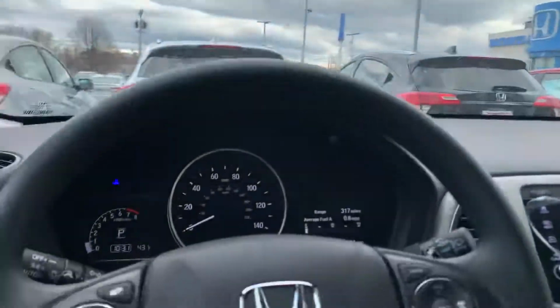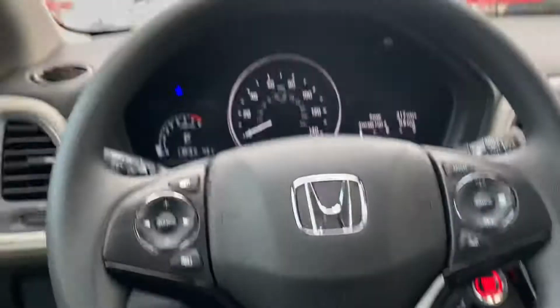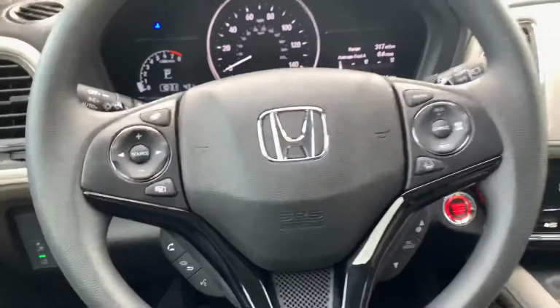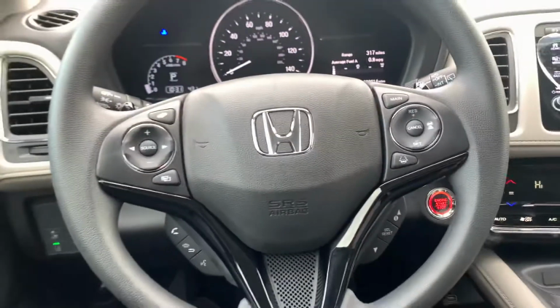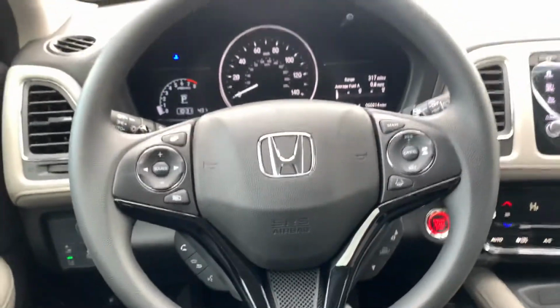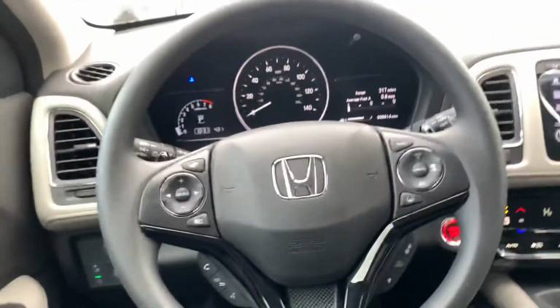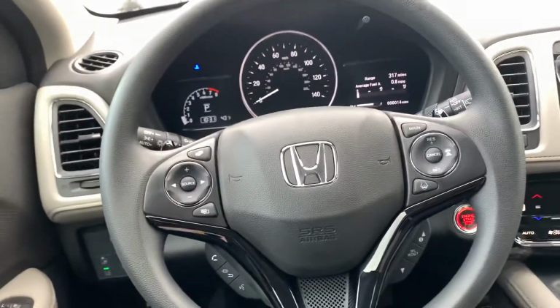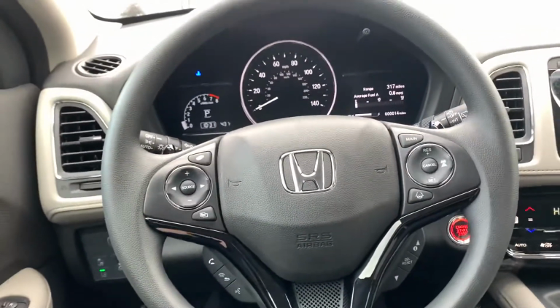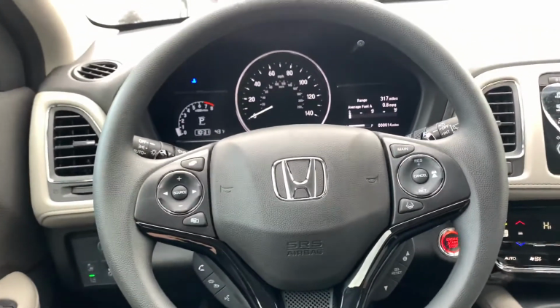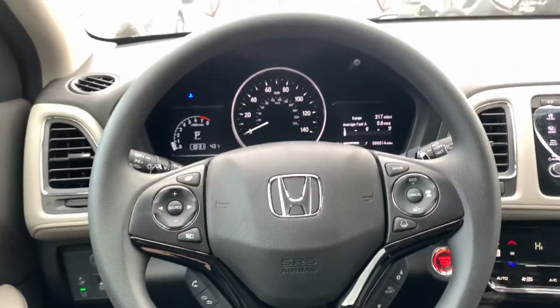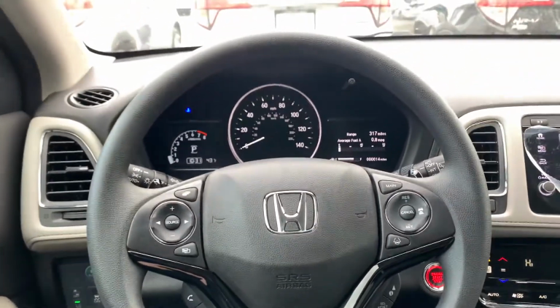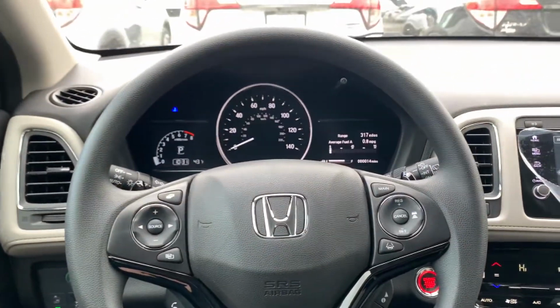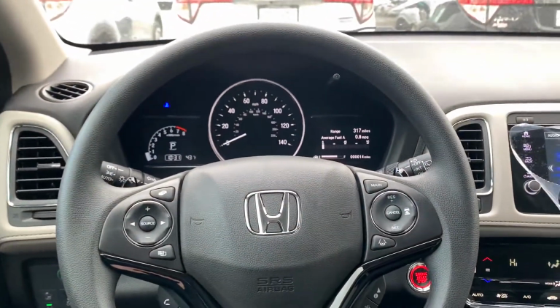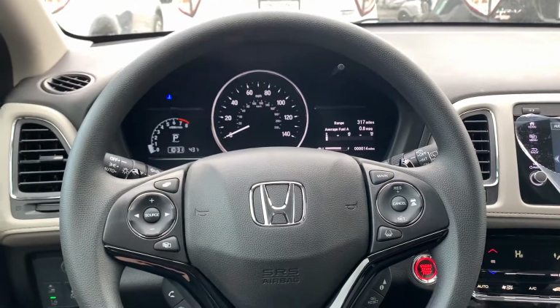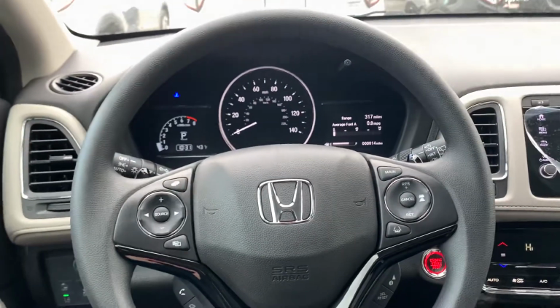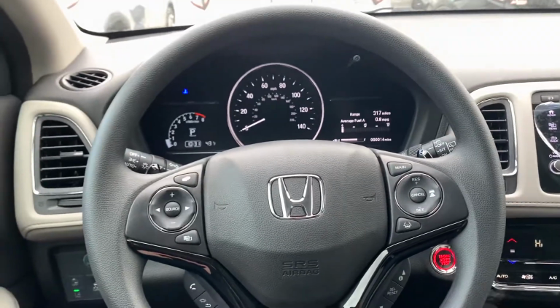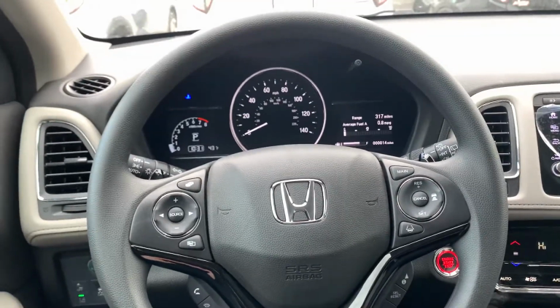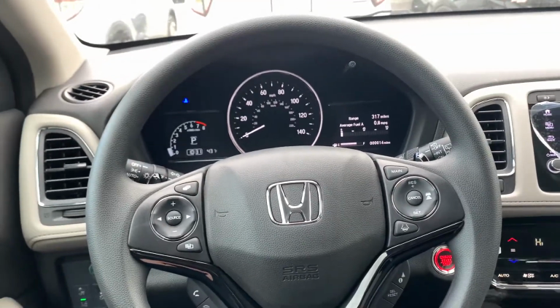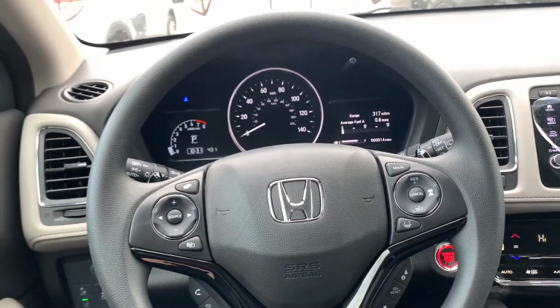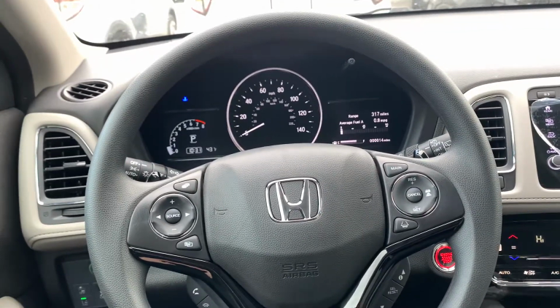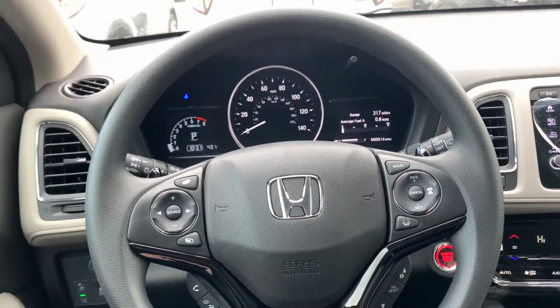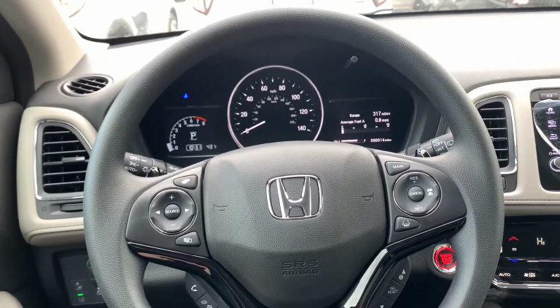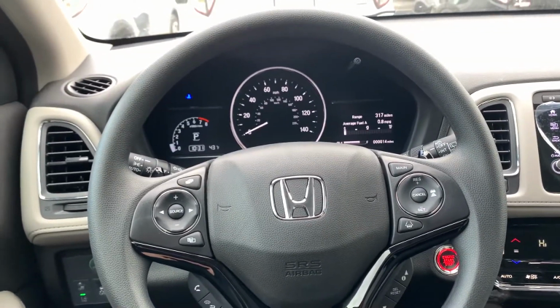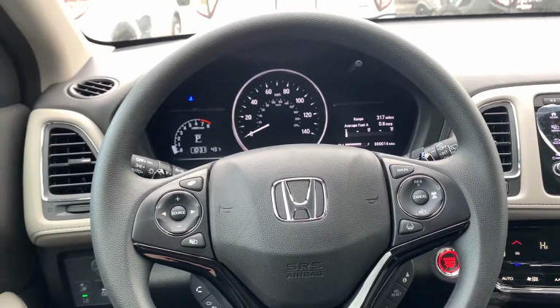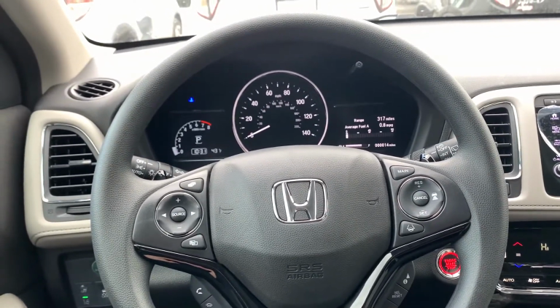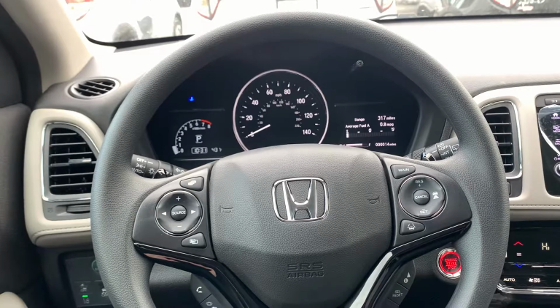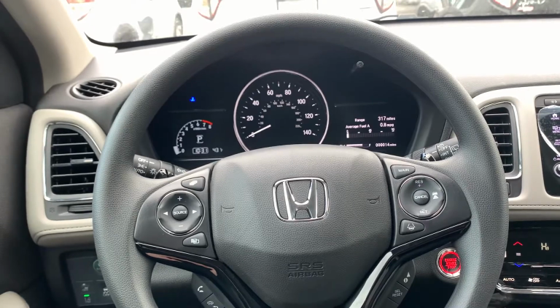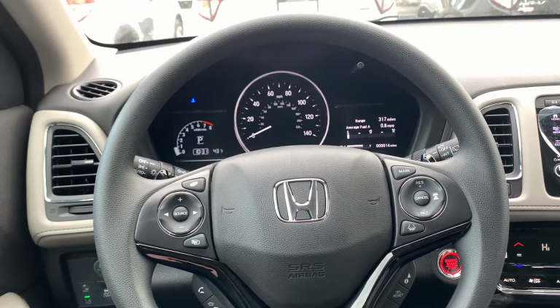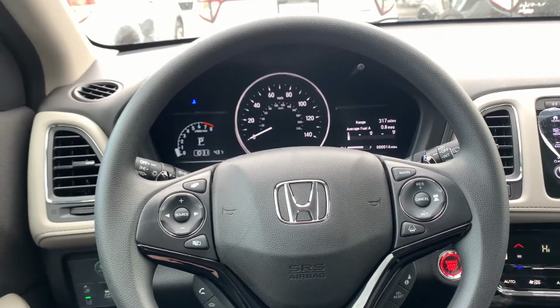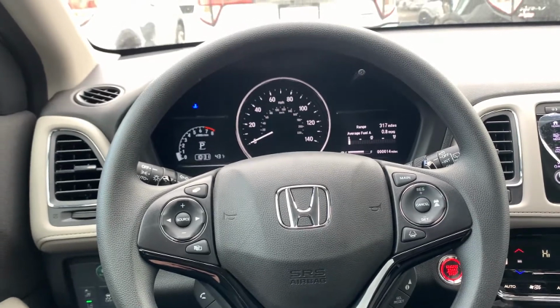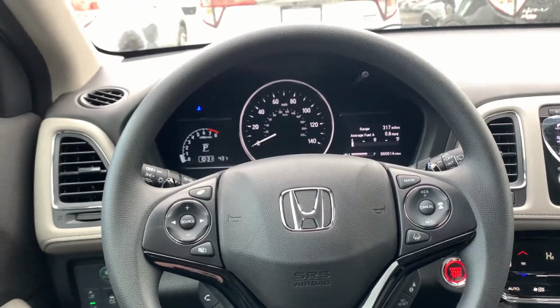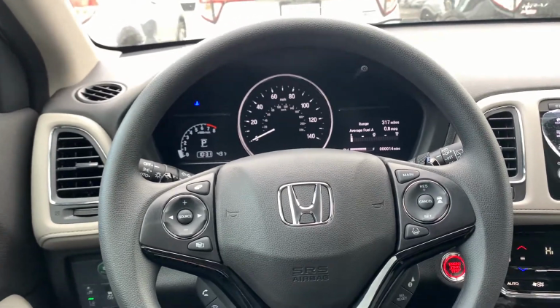Brendan, if you have any questions about the vehicle or if you'd like to come down and test drive, please feel free to reach out to me. Again, my name is Nicole, and my phone number is 603-552-8429. Thank you so much and have a great day.